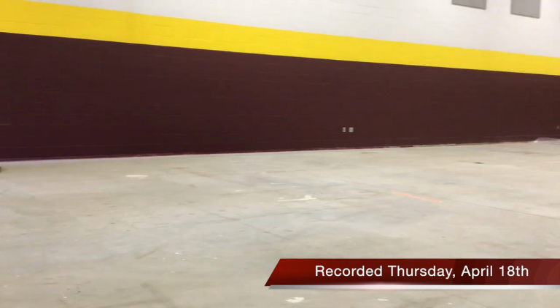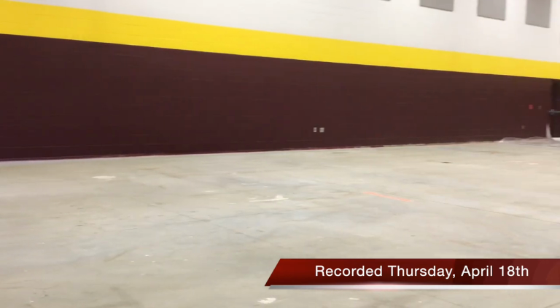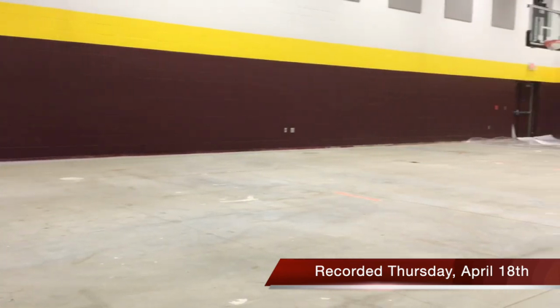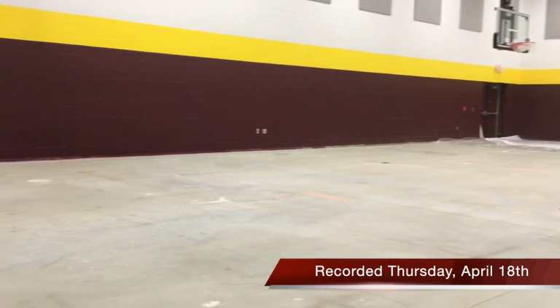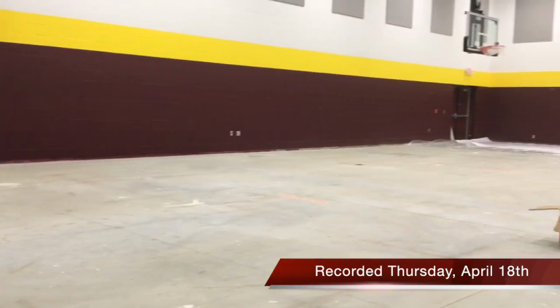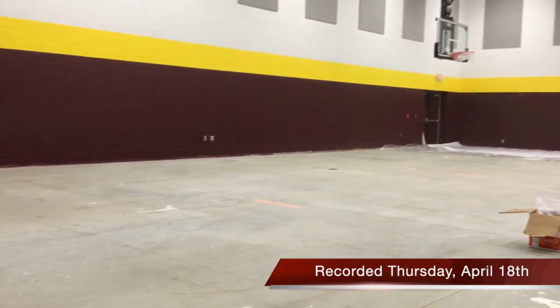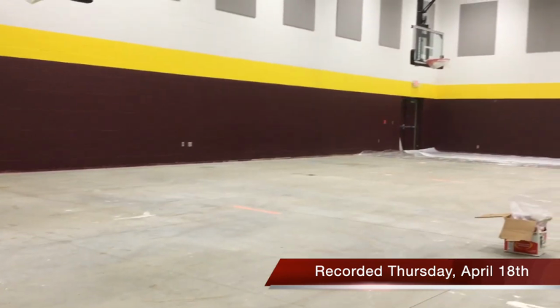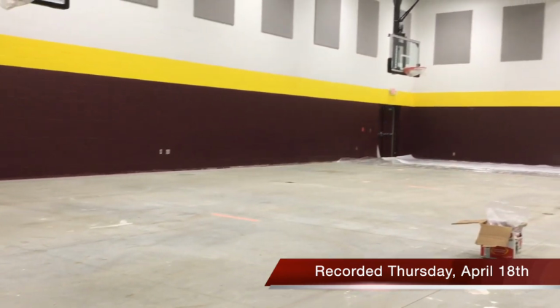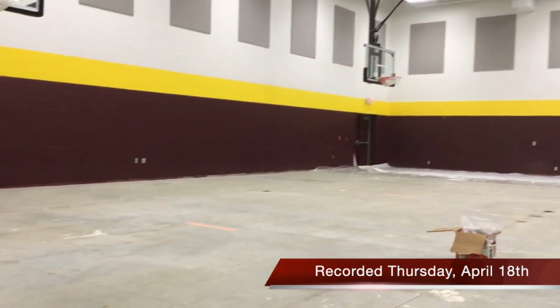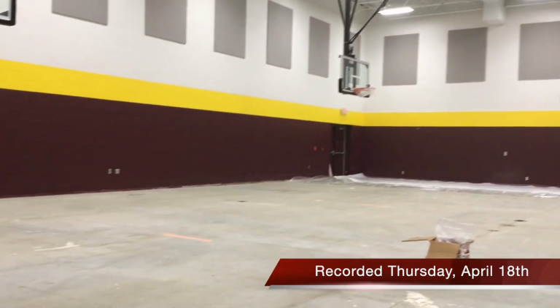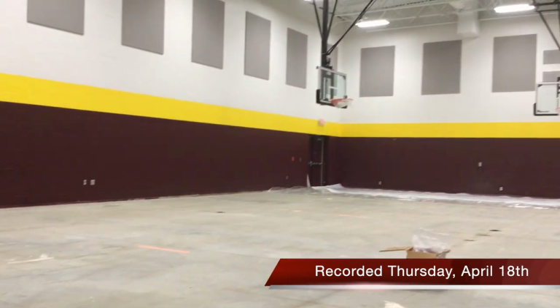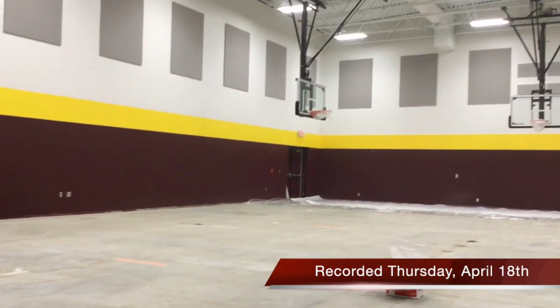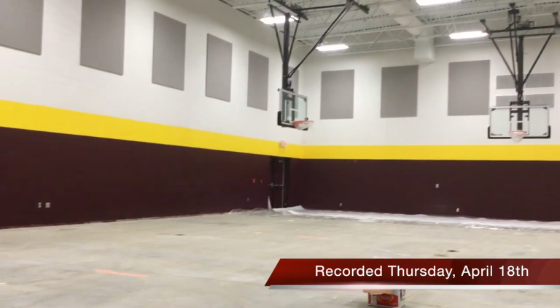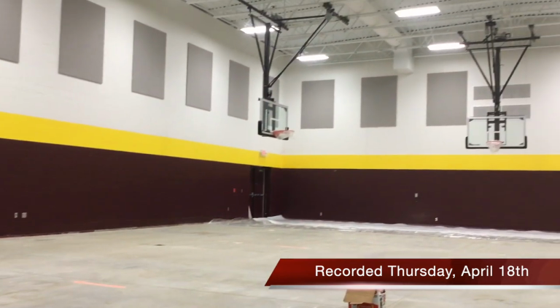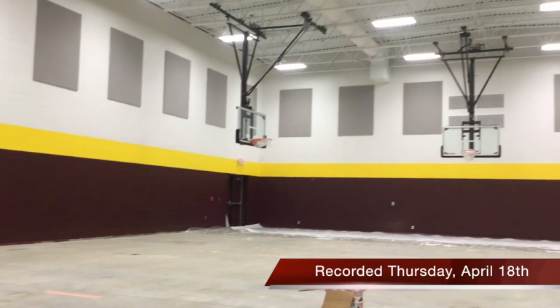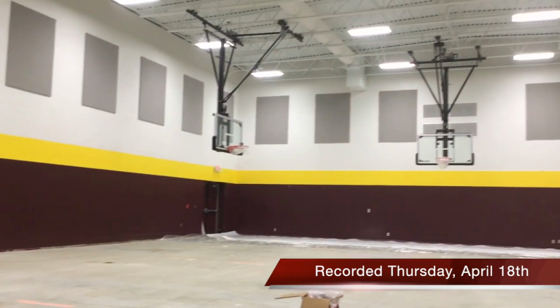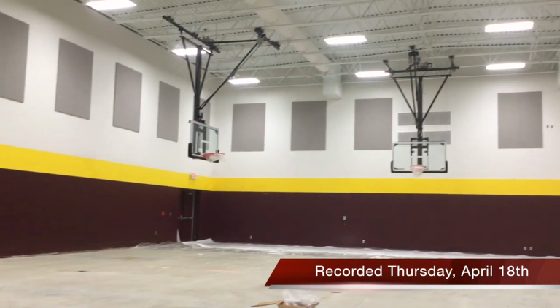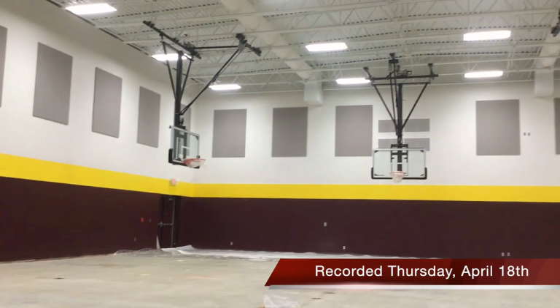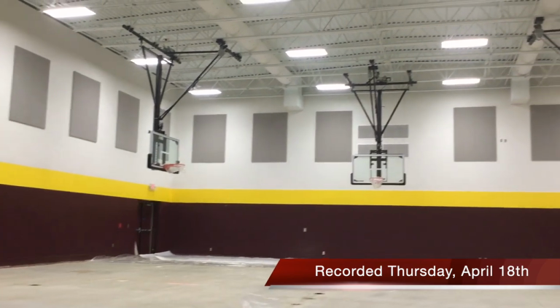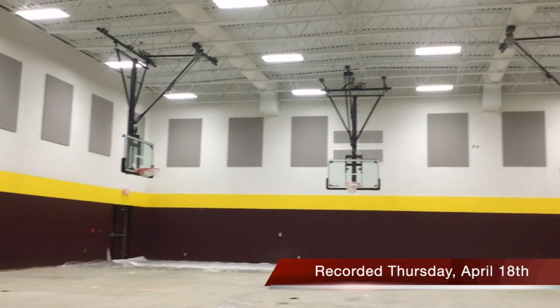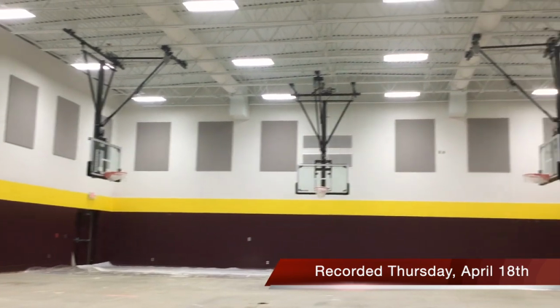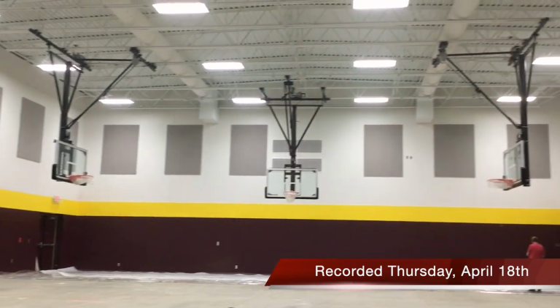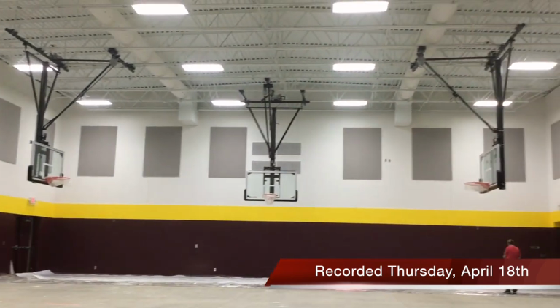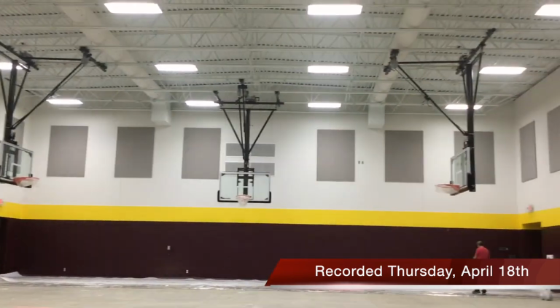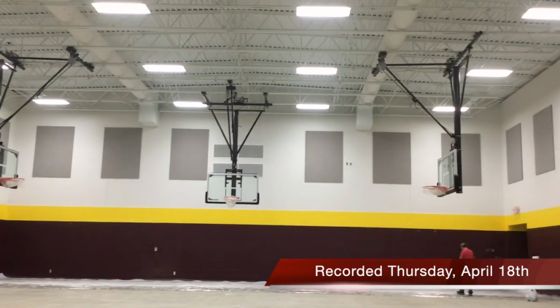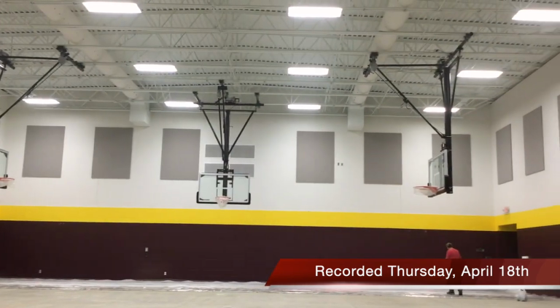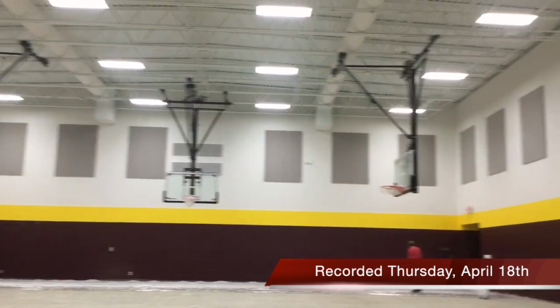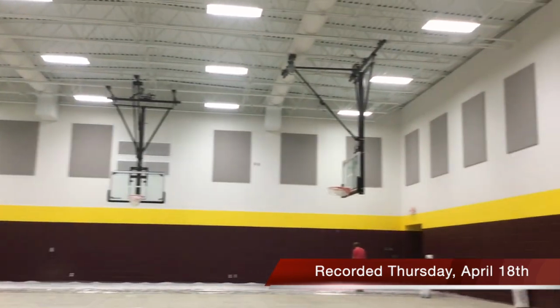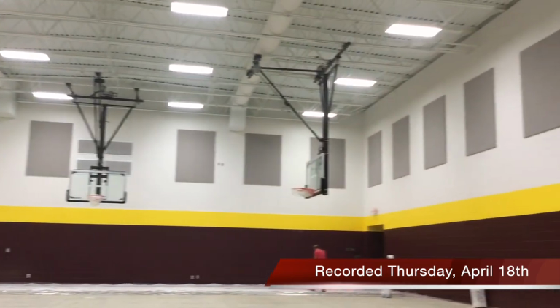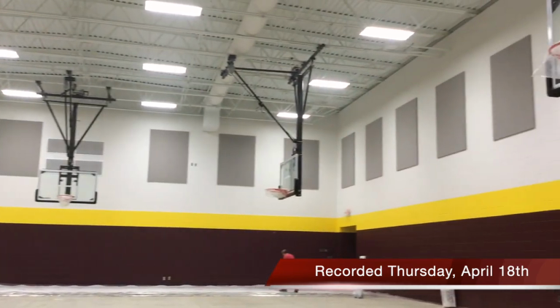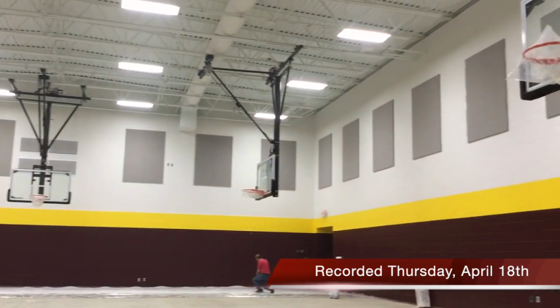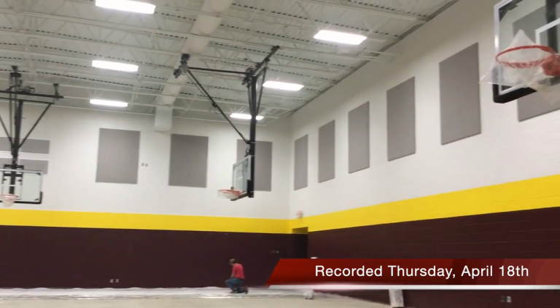This is the gym so far. The floor should be coming in in a few days and it should be done by next week. The hoops are in. It's going to really help with practices so we don't have late practices.